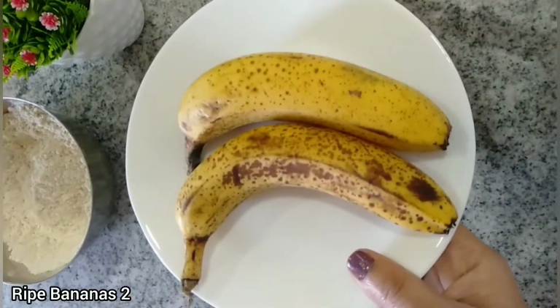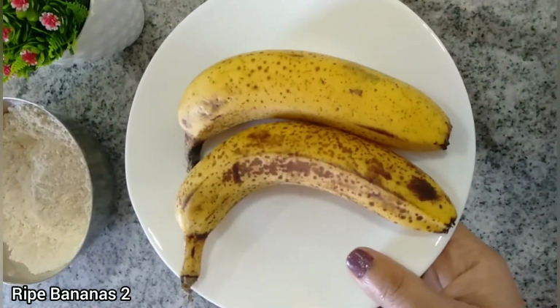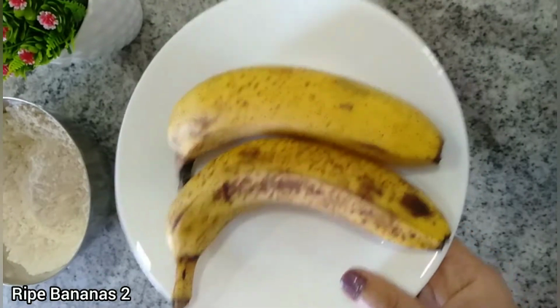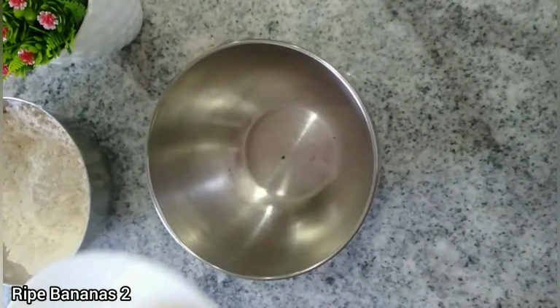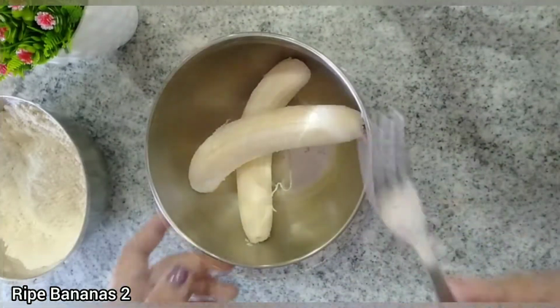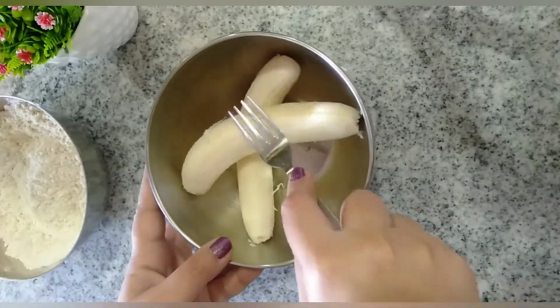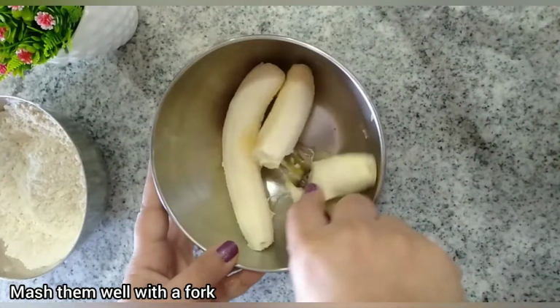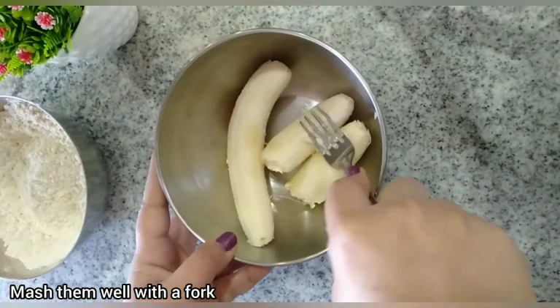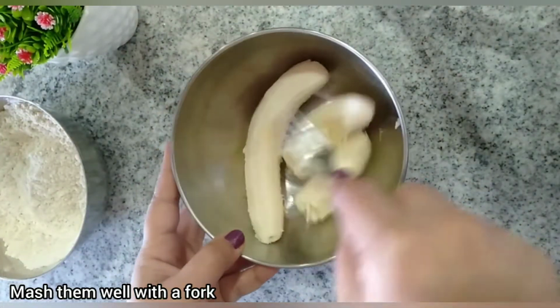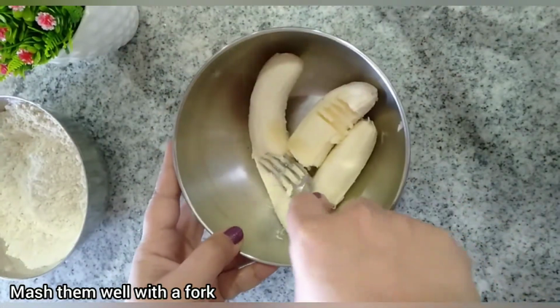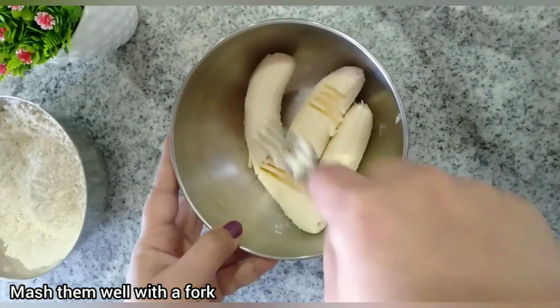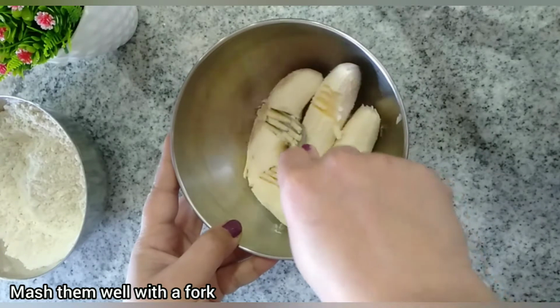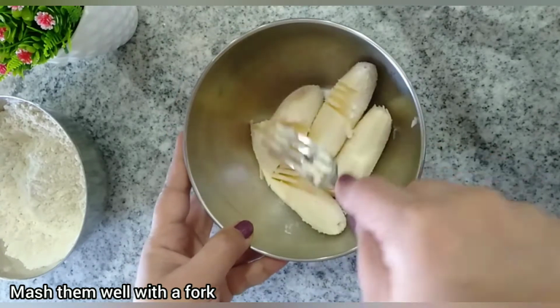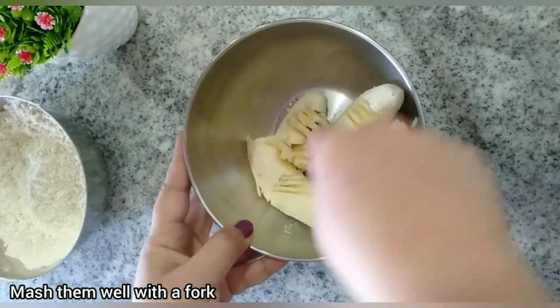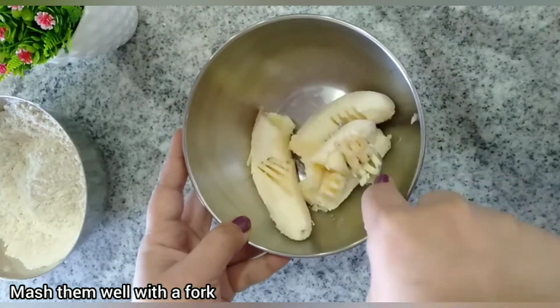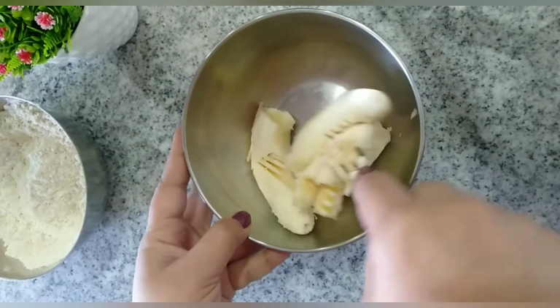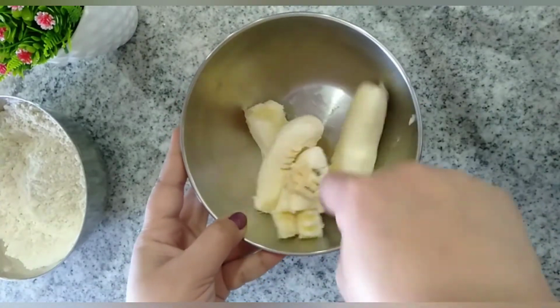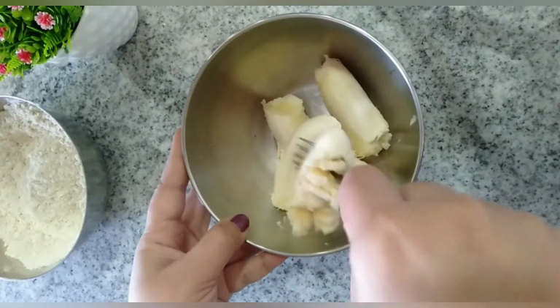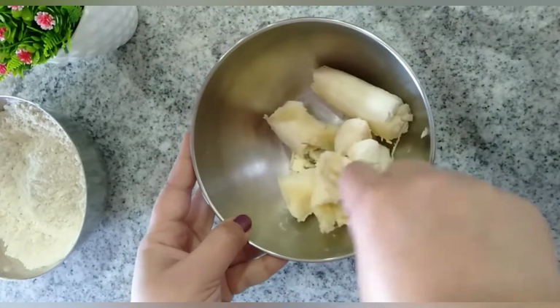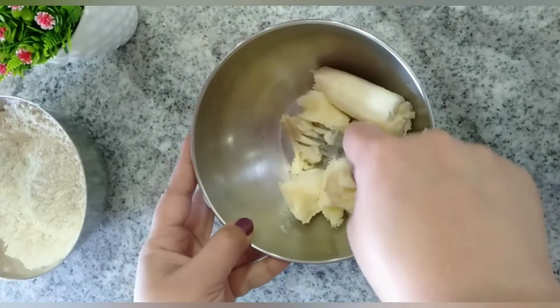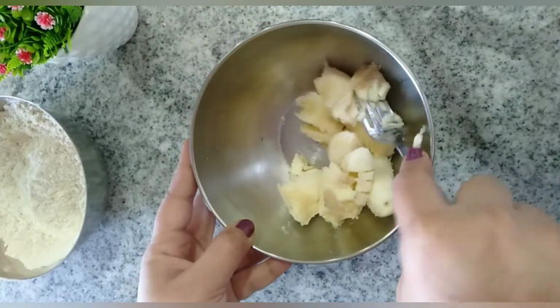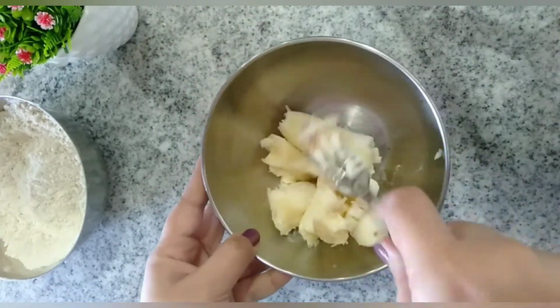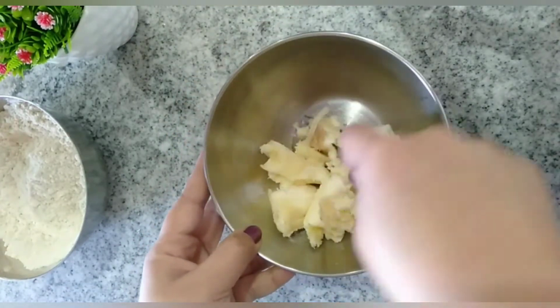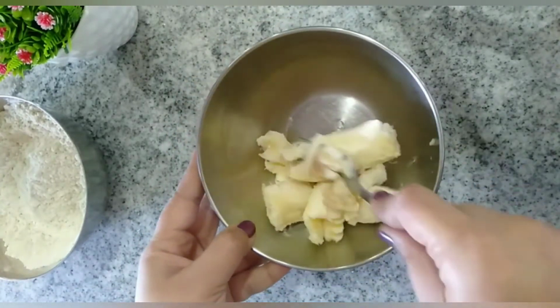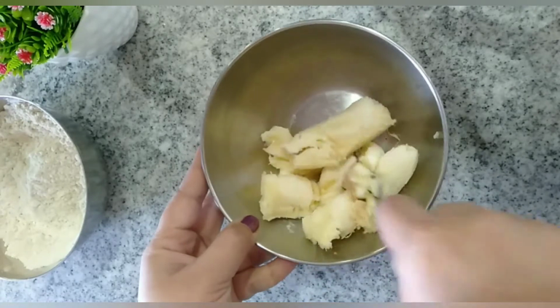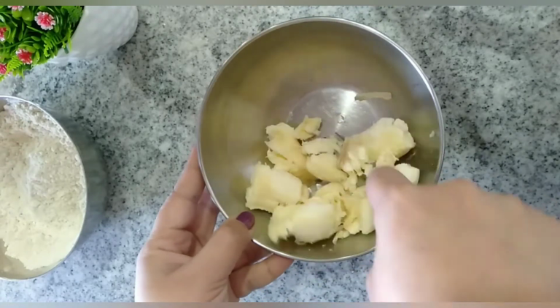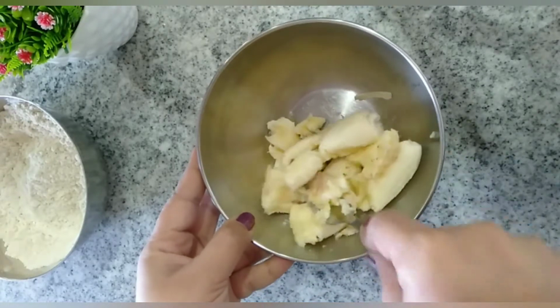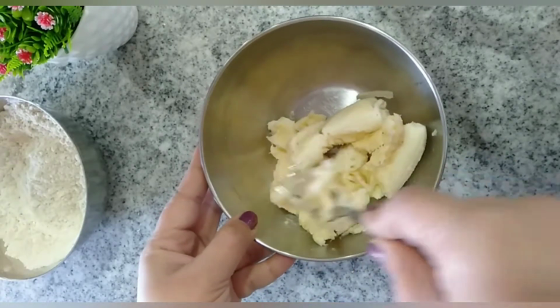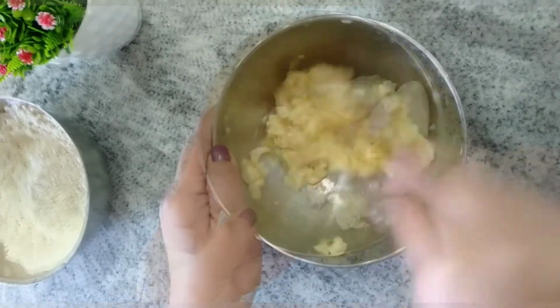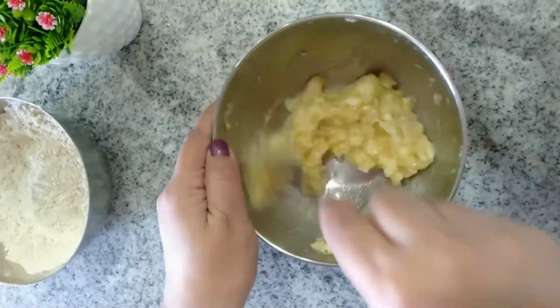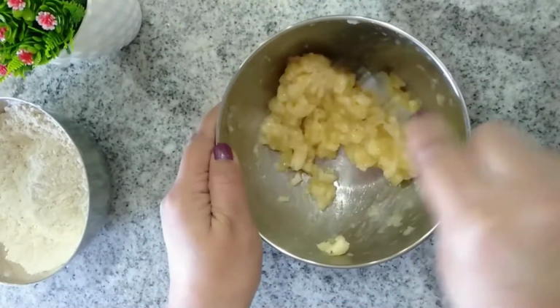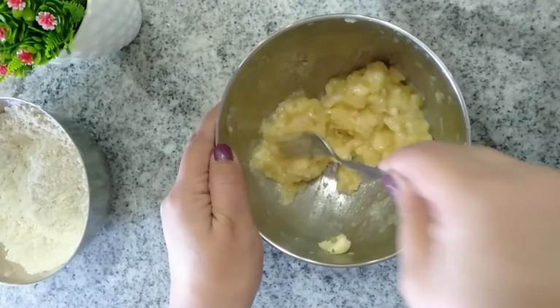Into another bowl, take two ripe bananas and mash them well with a fork. The riper the bananas are, the better your banana bread will taste. After mashing the bananas well, keep this aside.